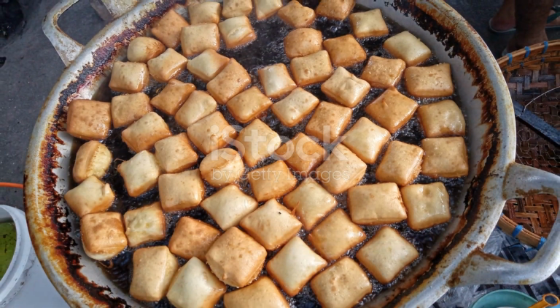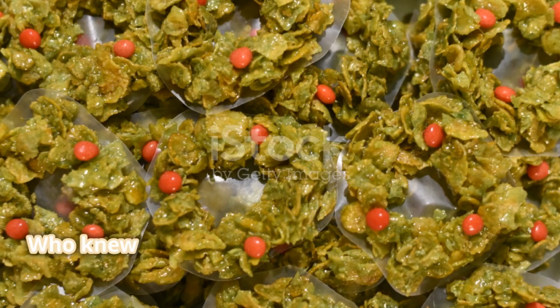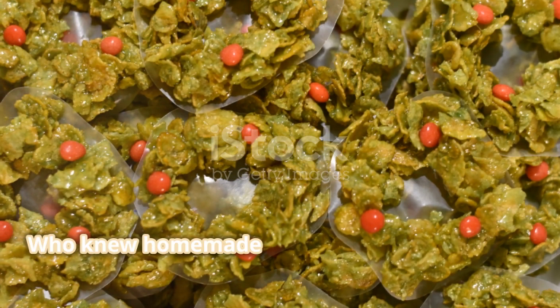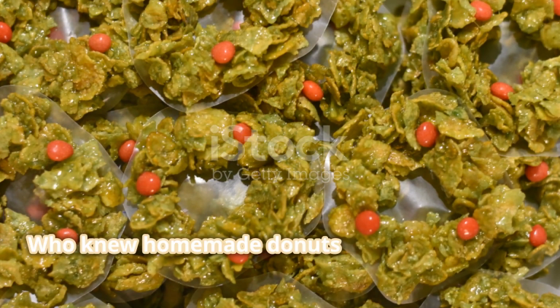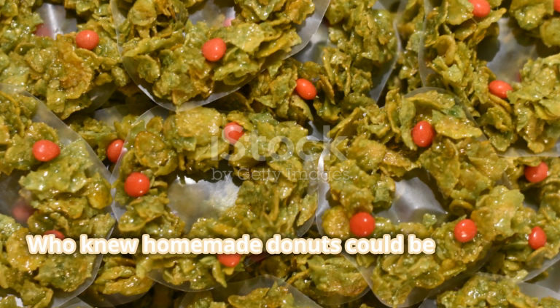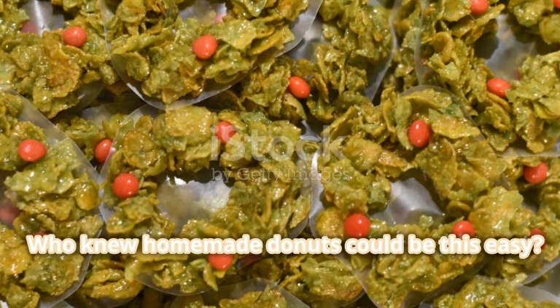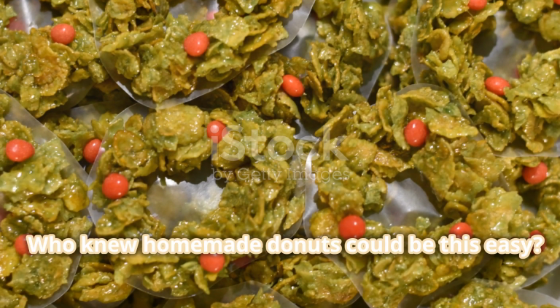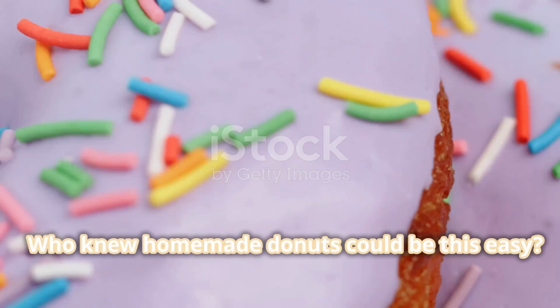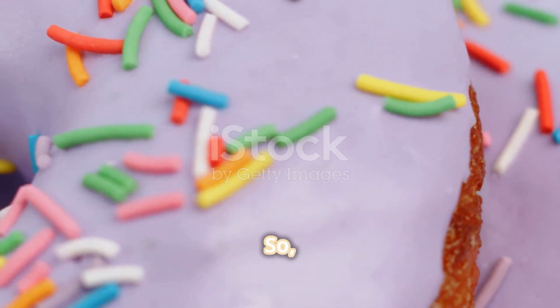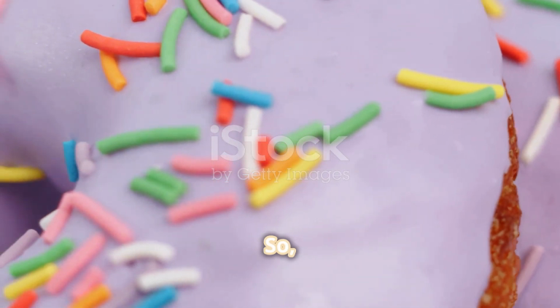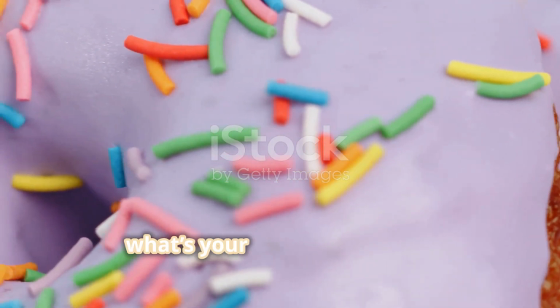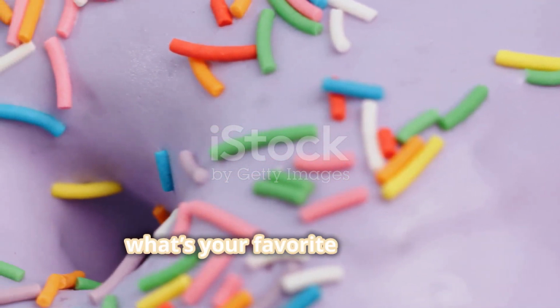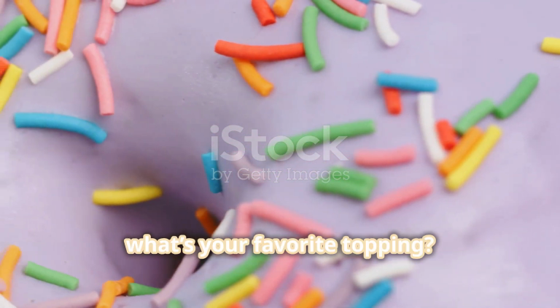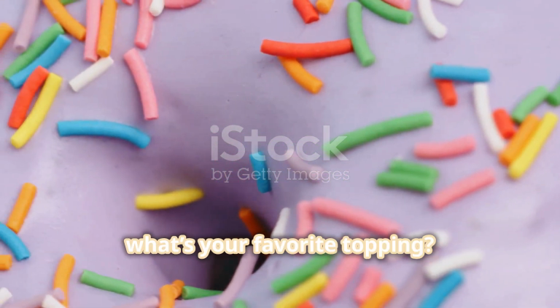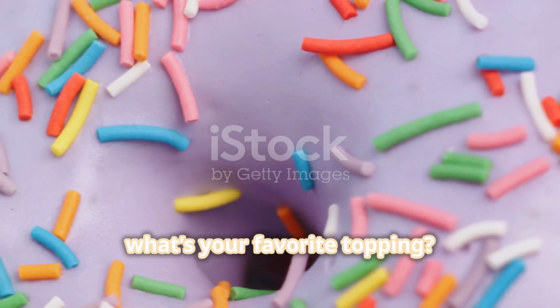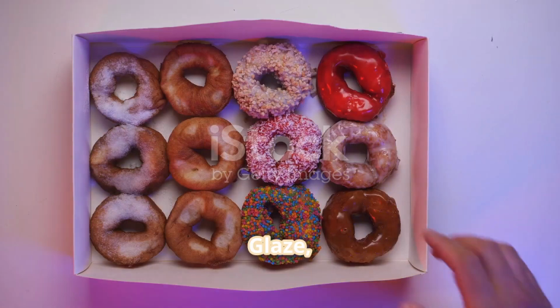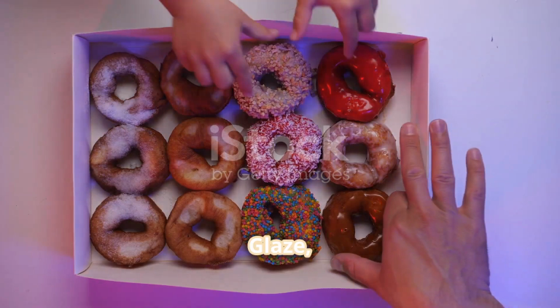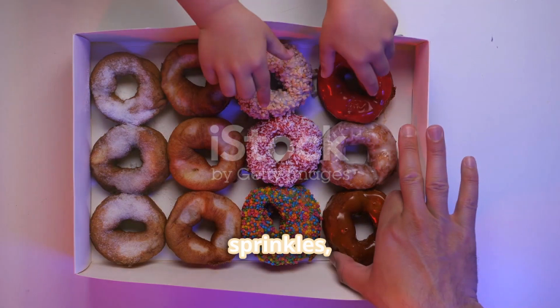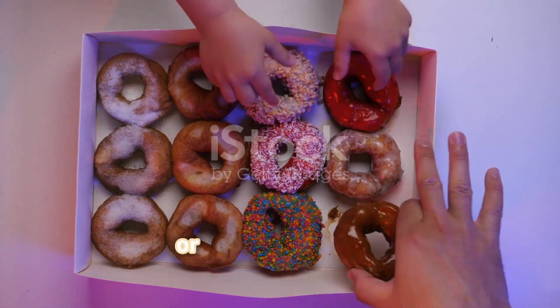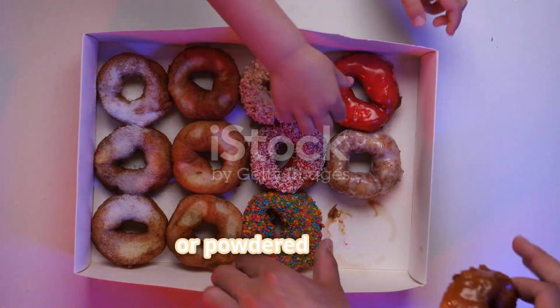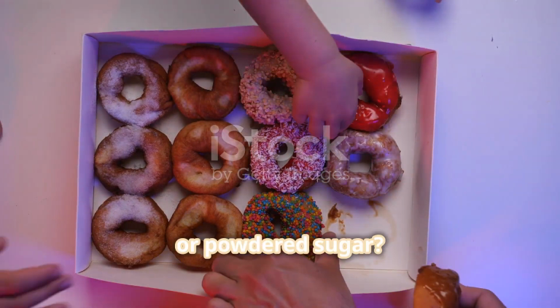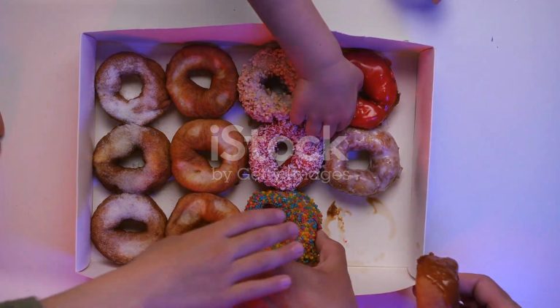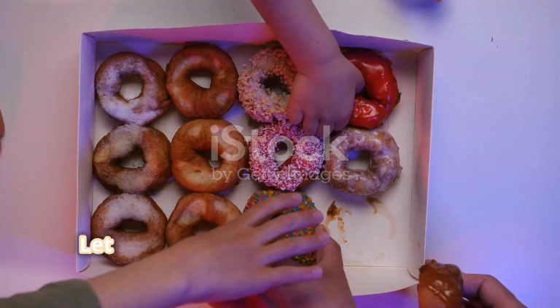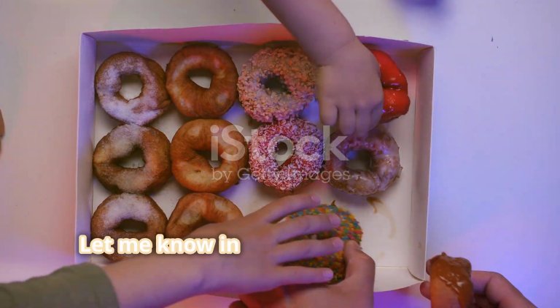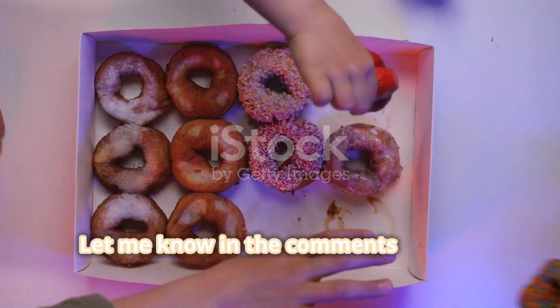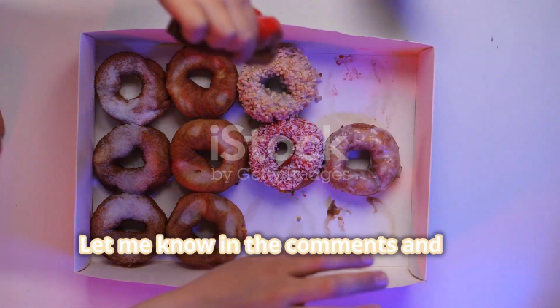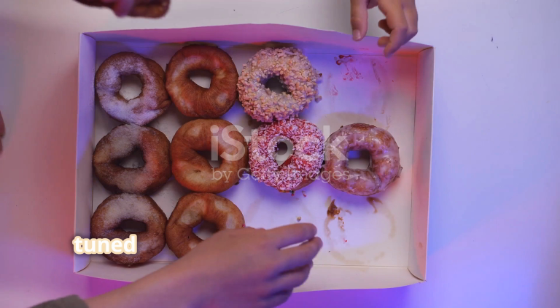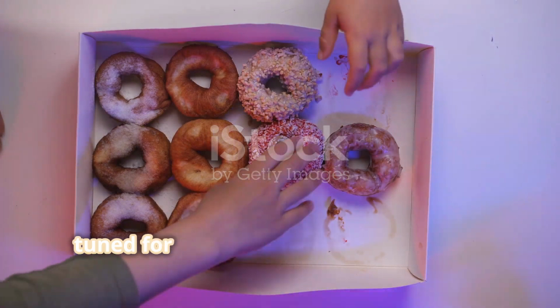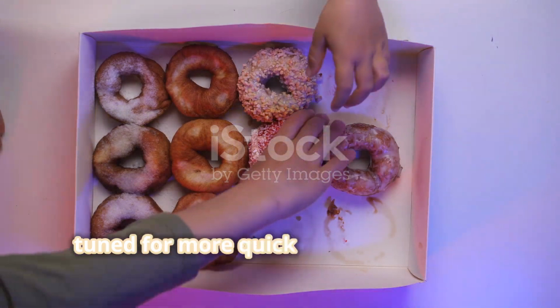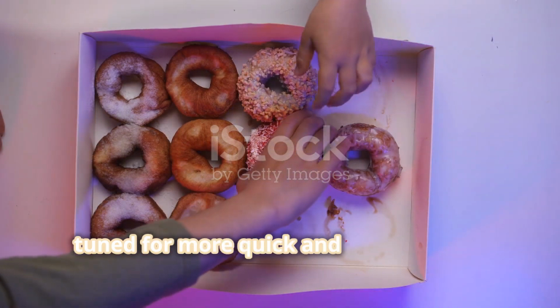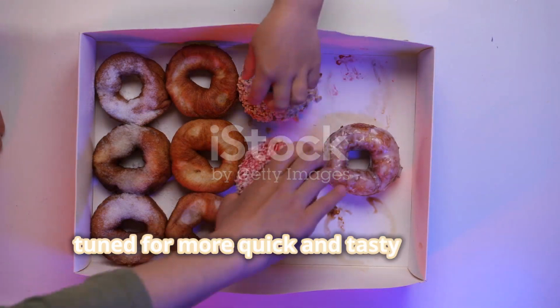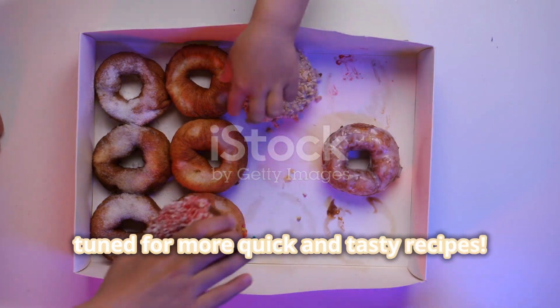Who knew homemade donuts could be this easy? So, what's your favorite topping? Glaze, sprinkles, or powdered sugar? Let me know in the comments and stay tuned for more quick and tasty recipes.